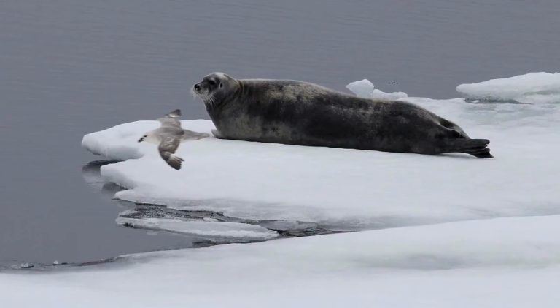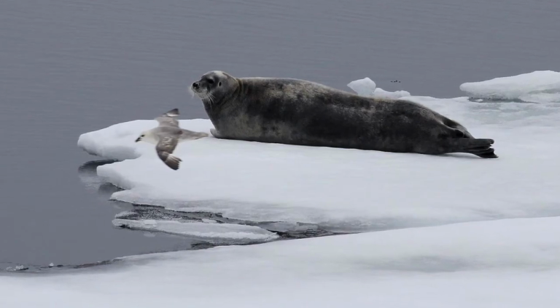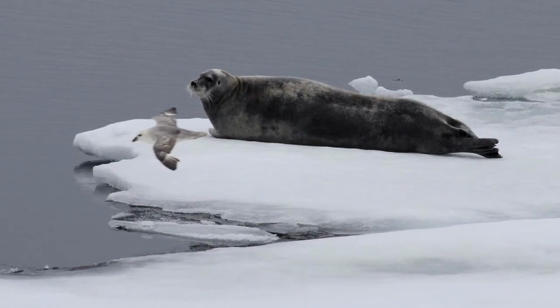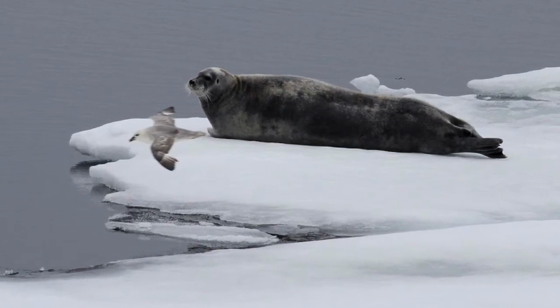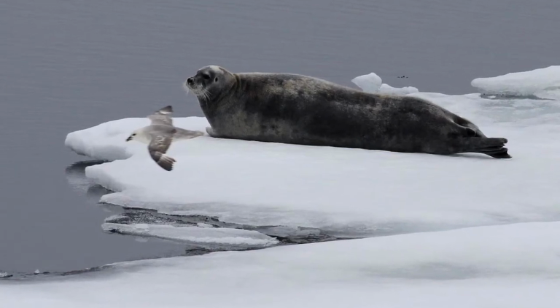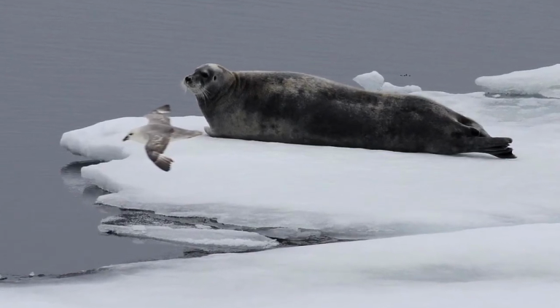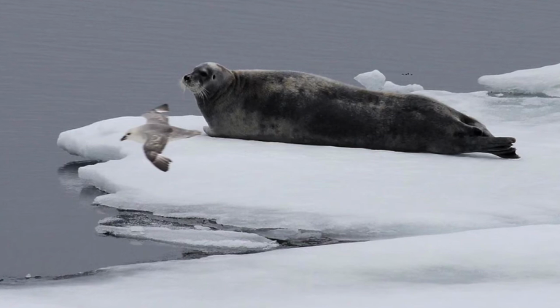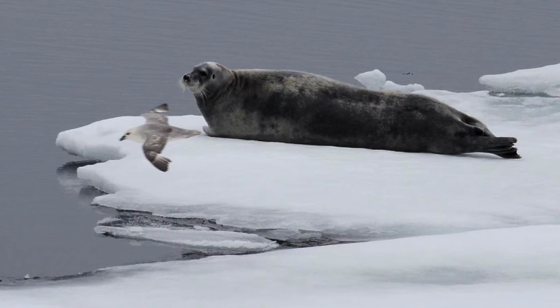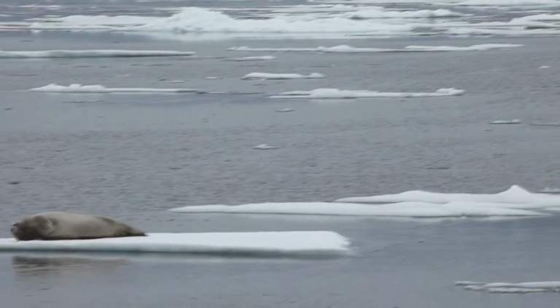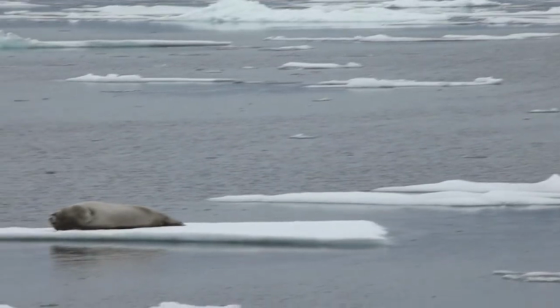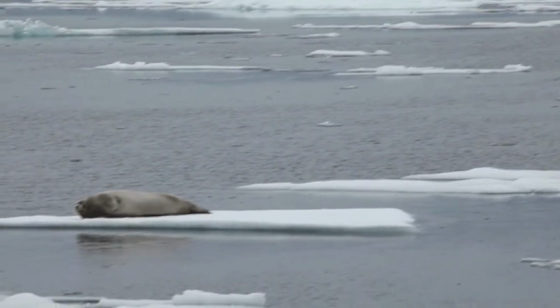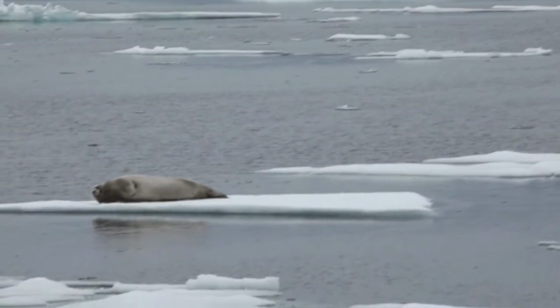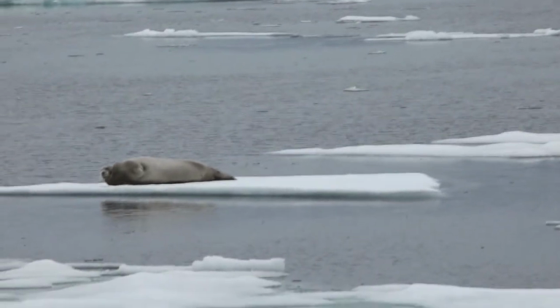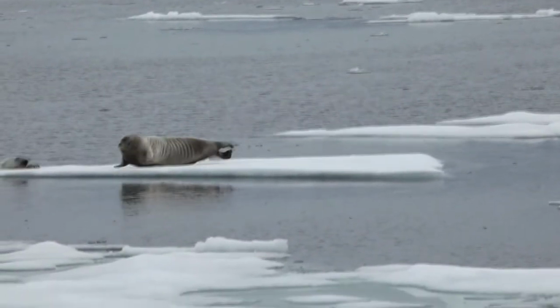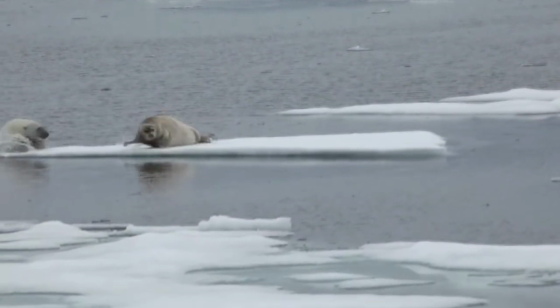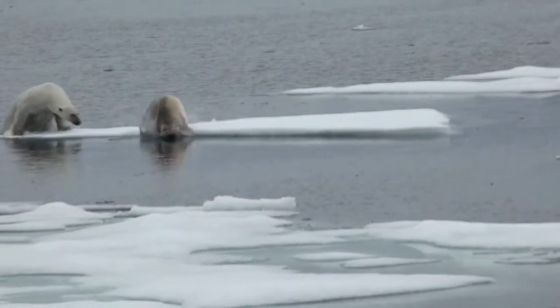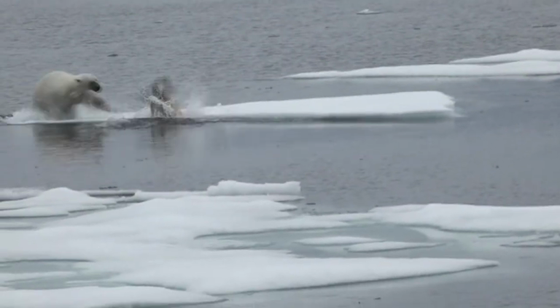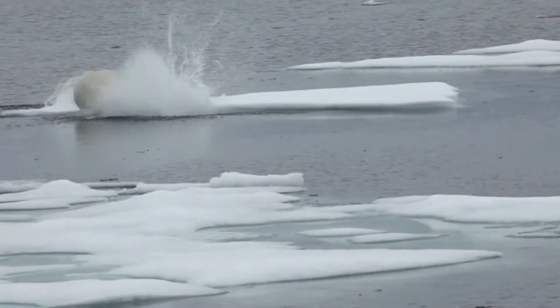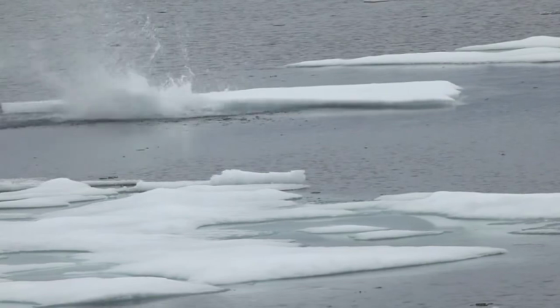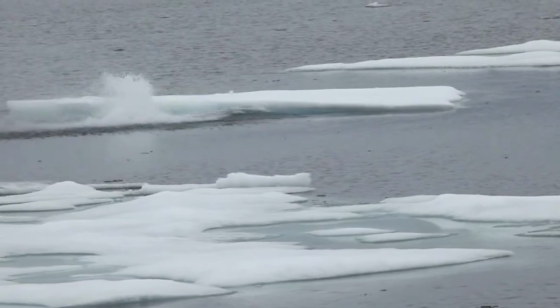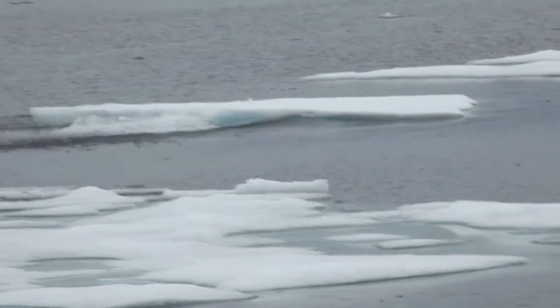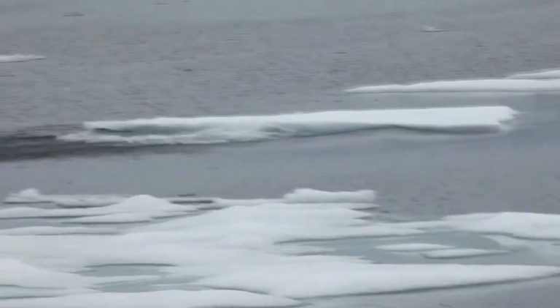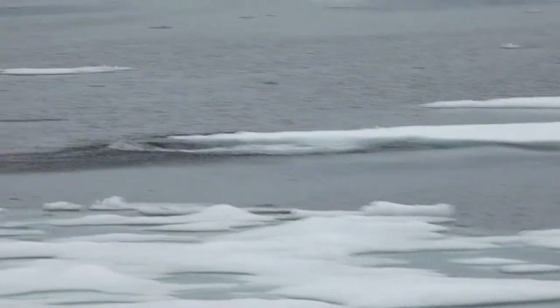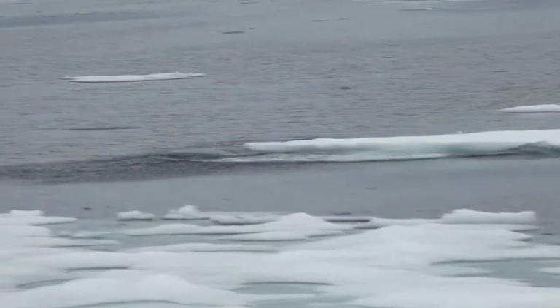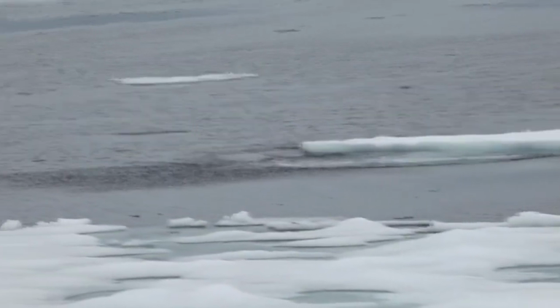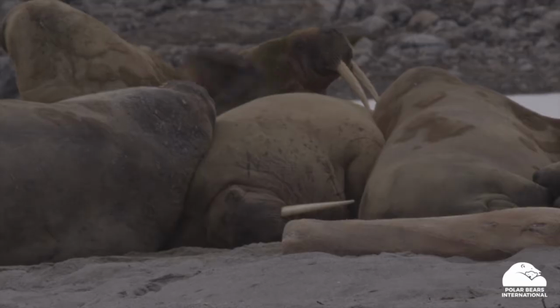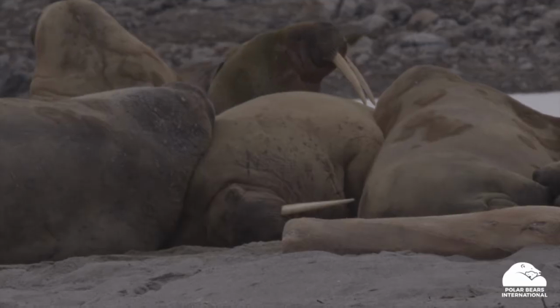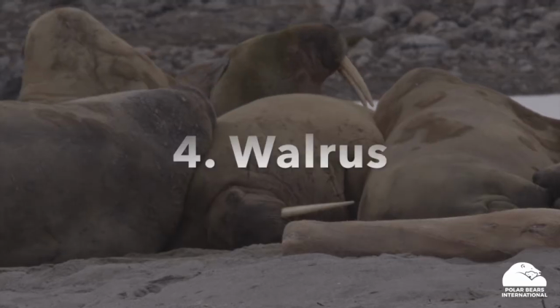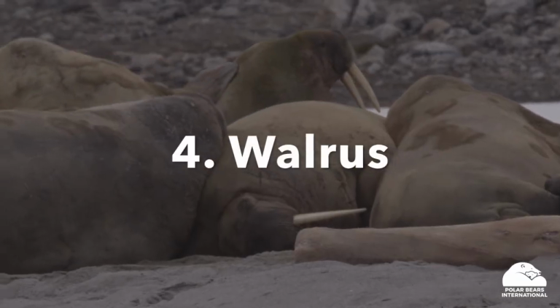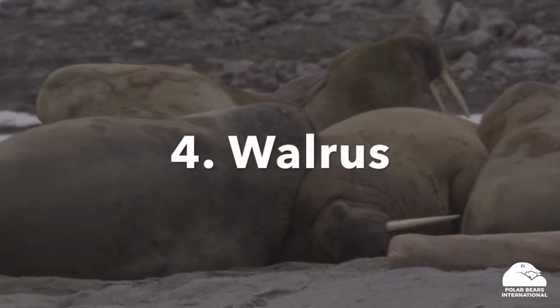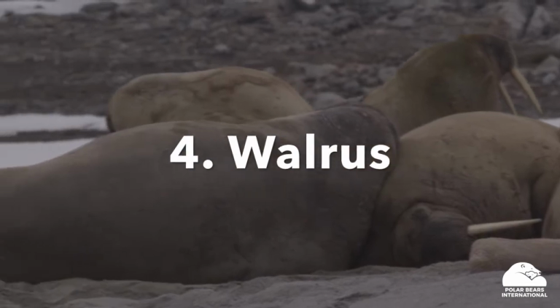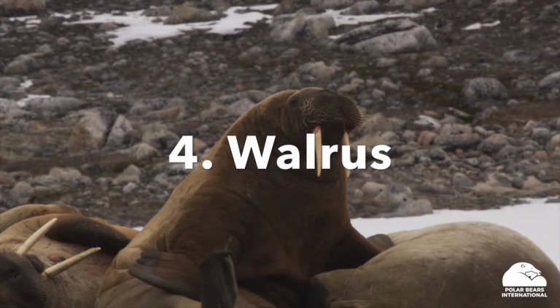For example, in late spring the sea ice is used for breeding, raising pups, and molting. In the summer, the sea ice can act as a good resting place in between periods of searching for prey.